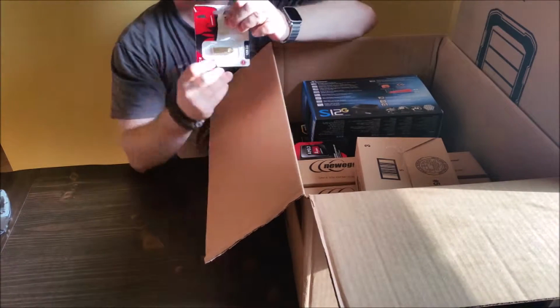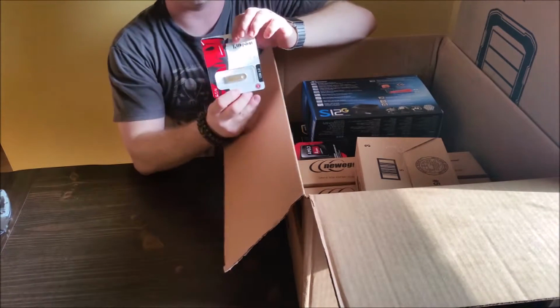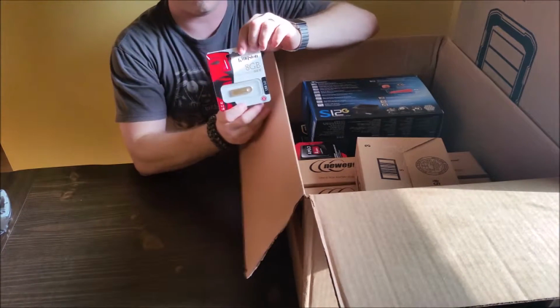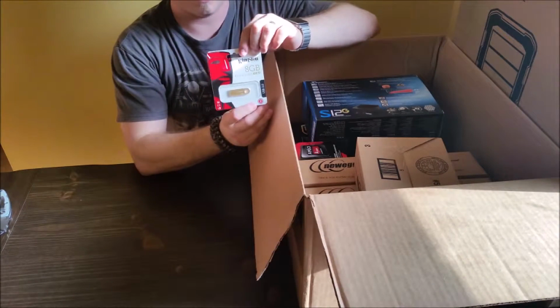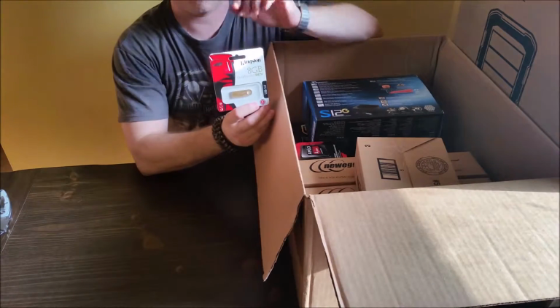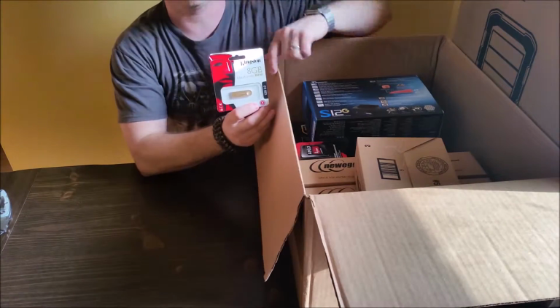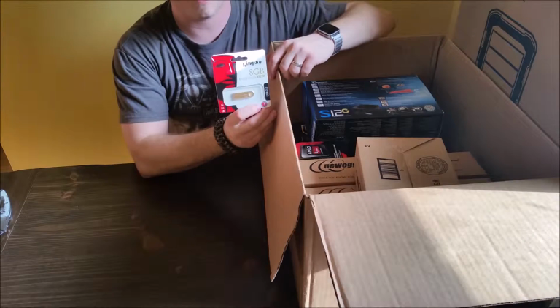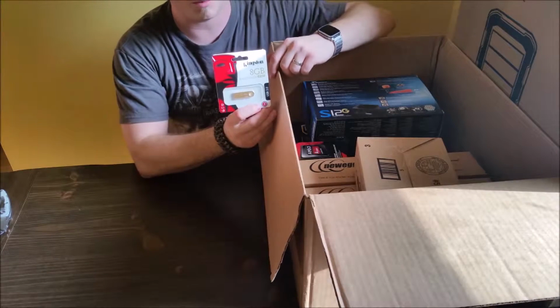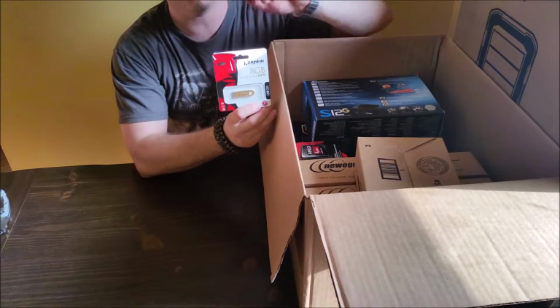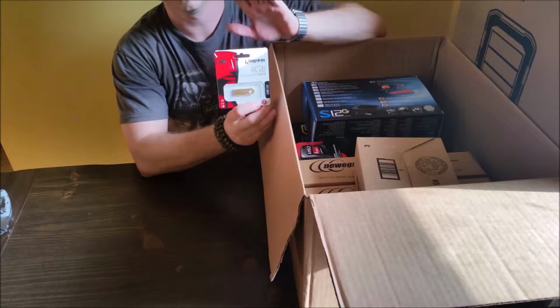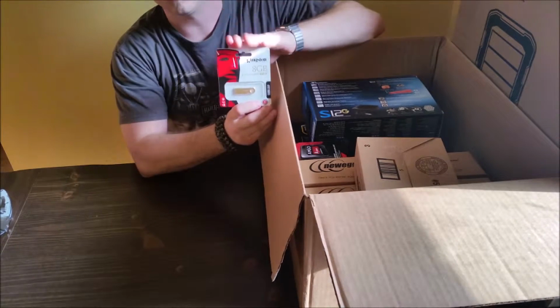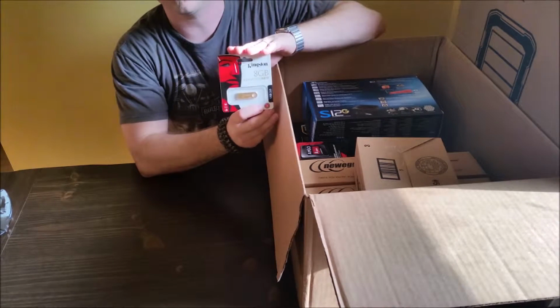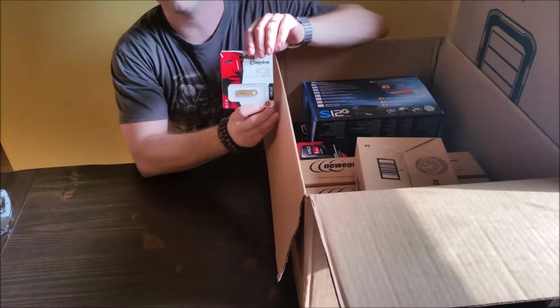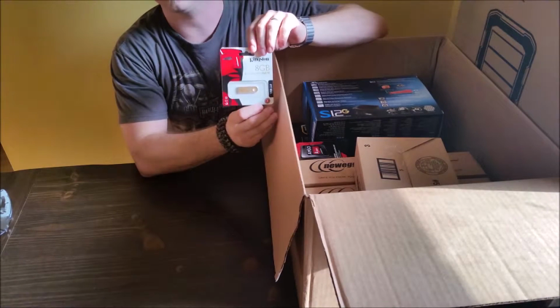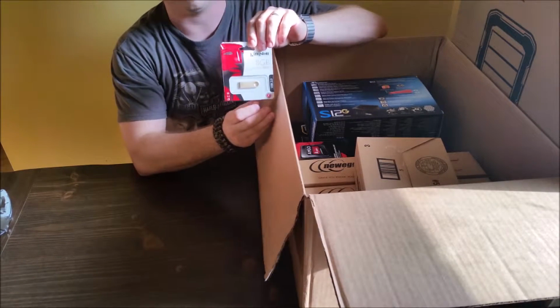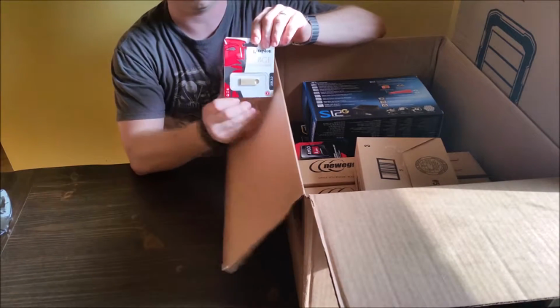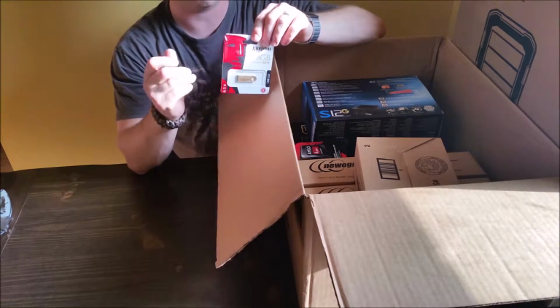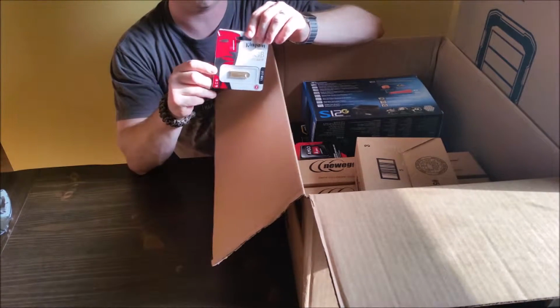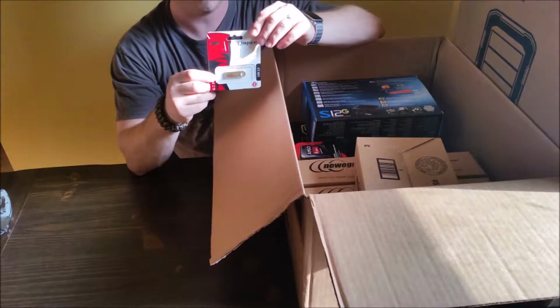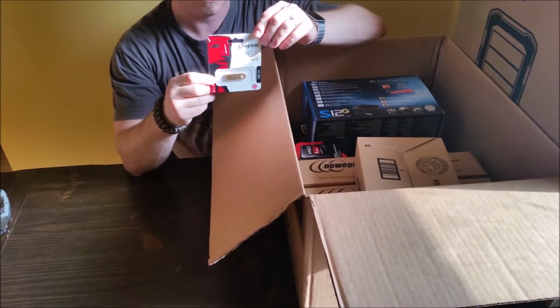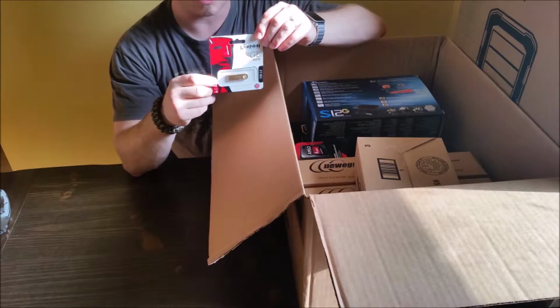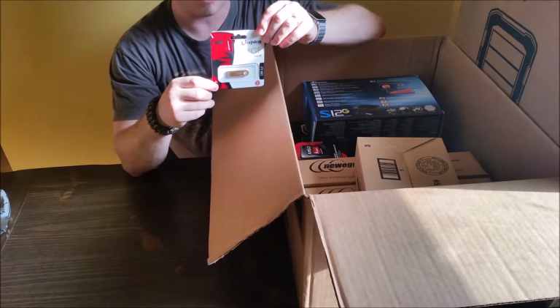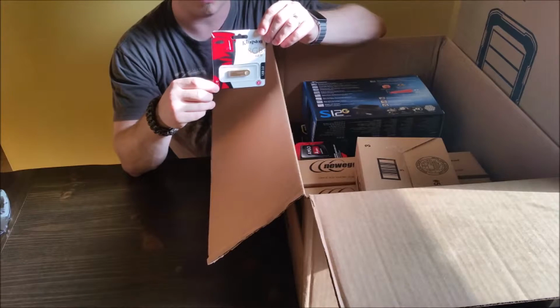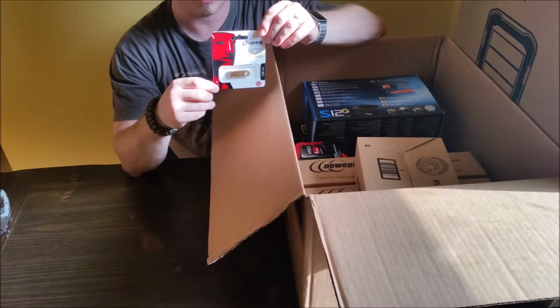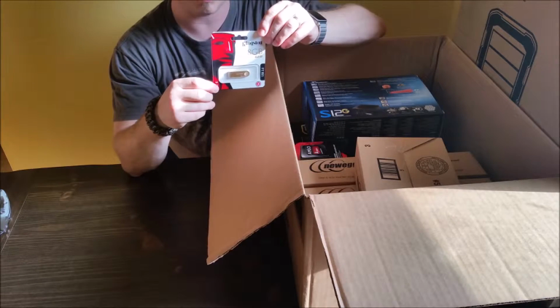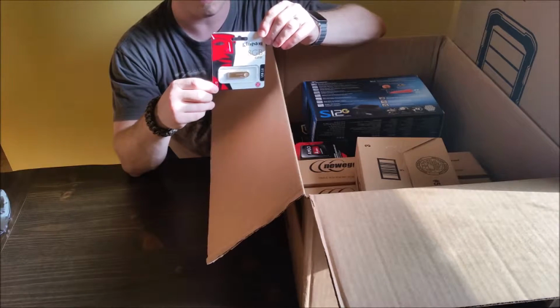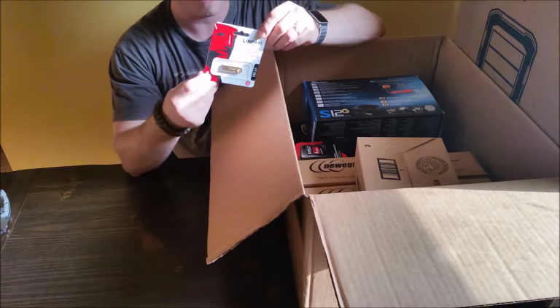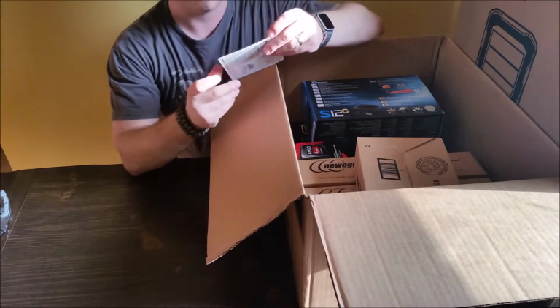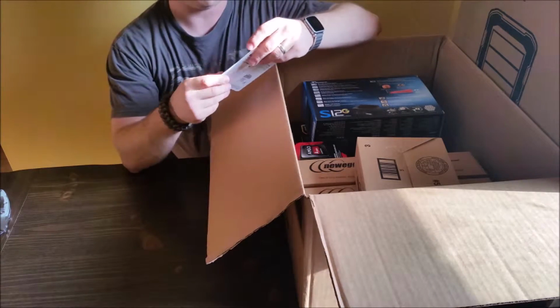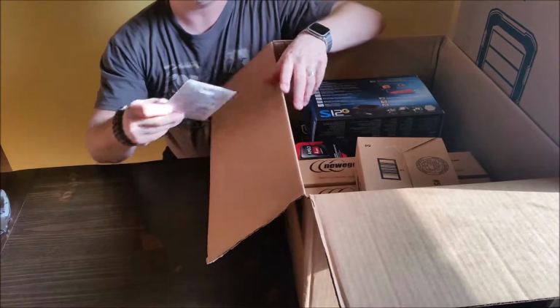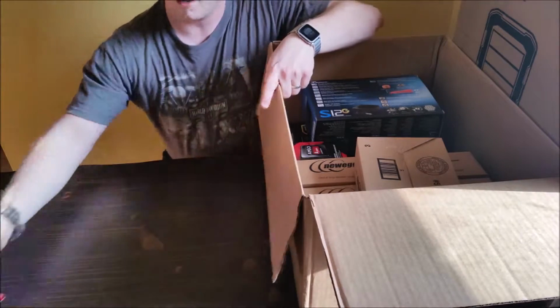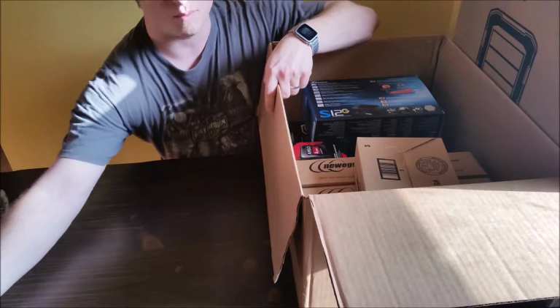This is a thumb drive that I'm going to be using to install the operating system with. It's a Kingston USB 2.0 and eight gigabytes.